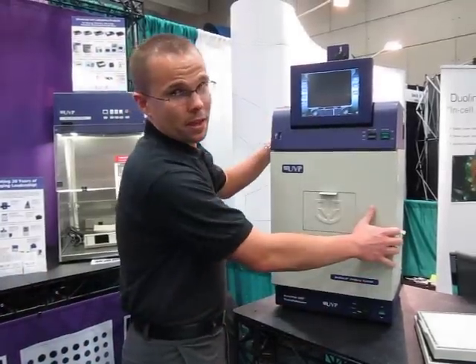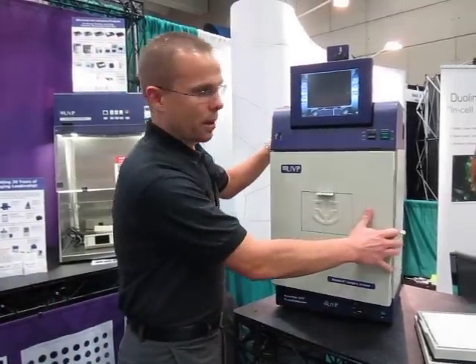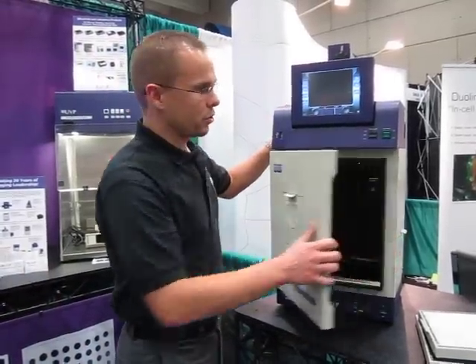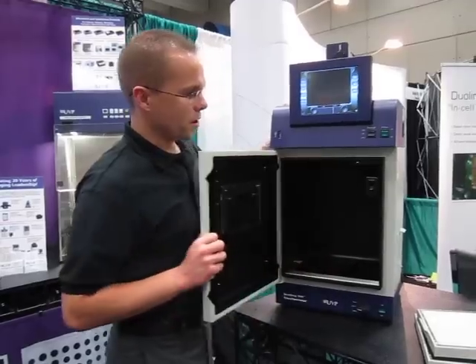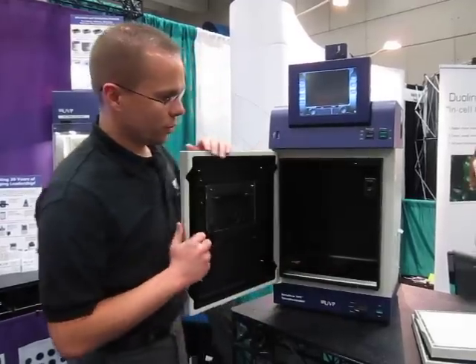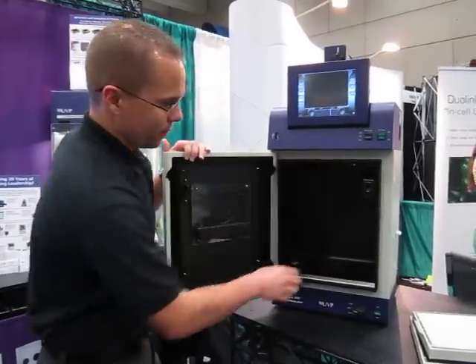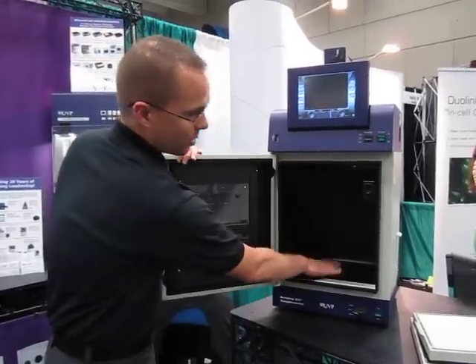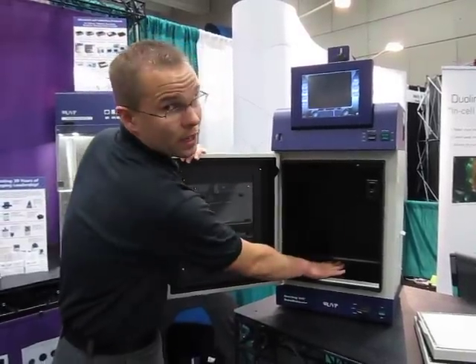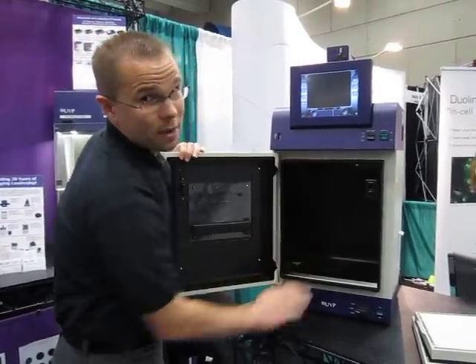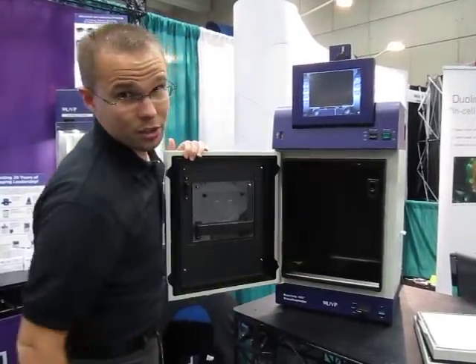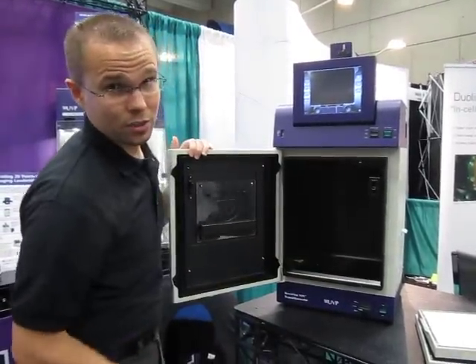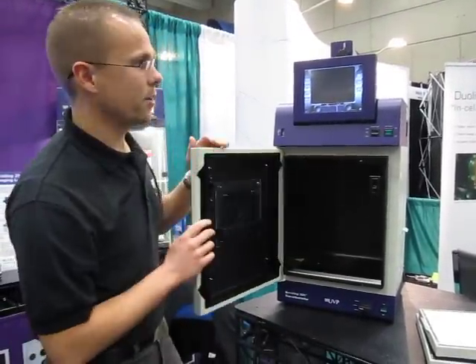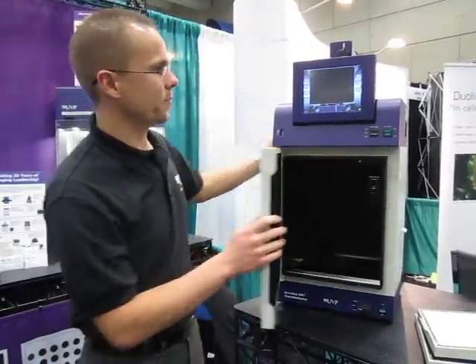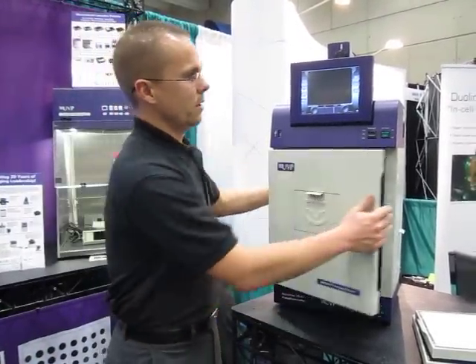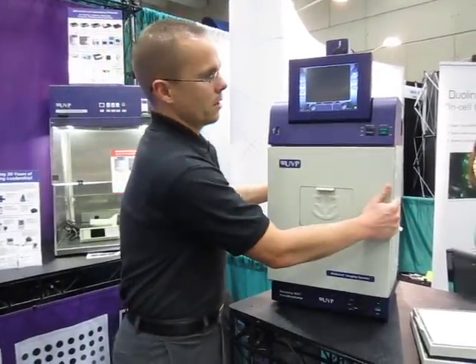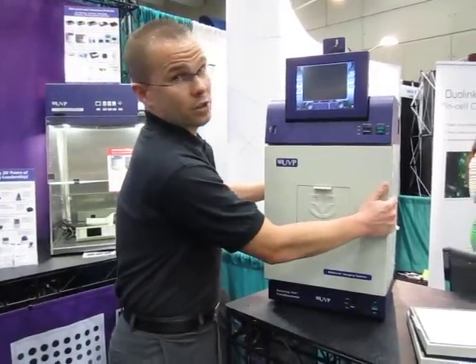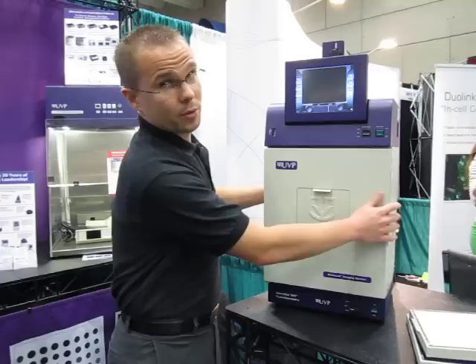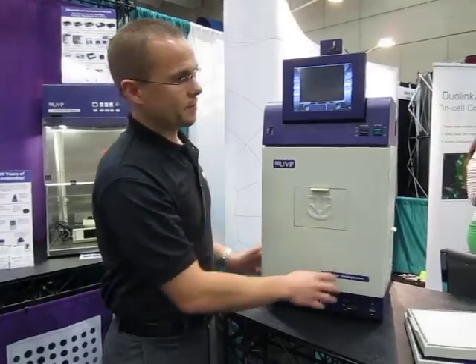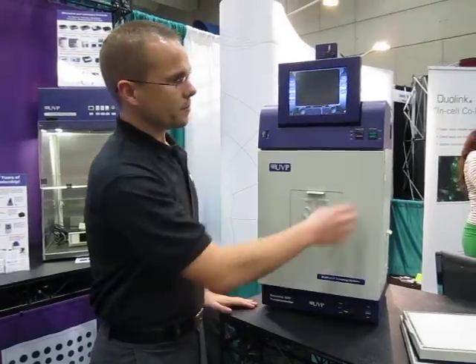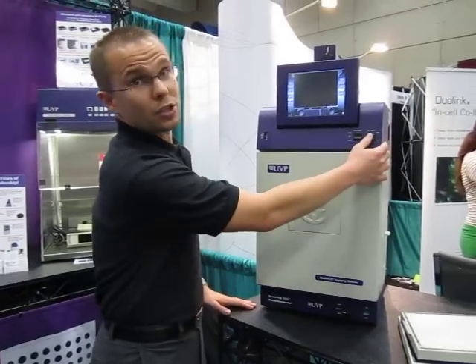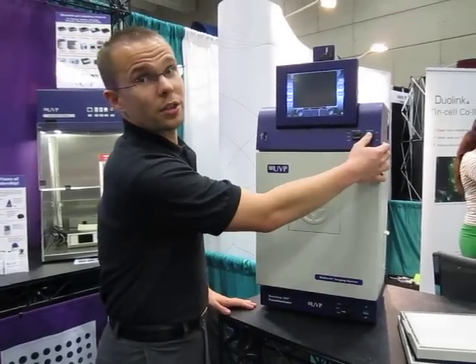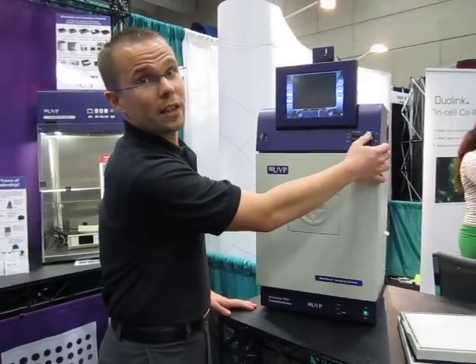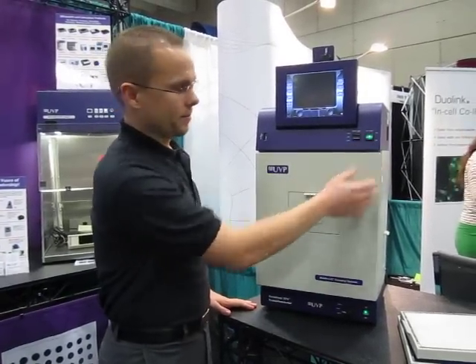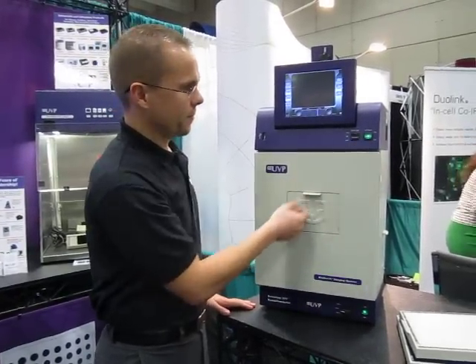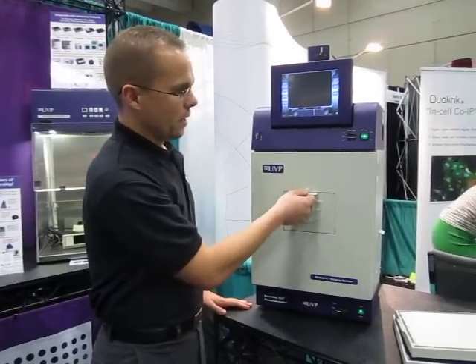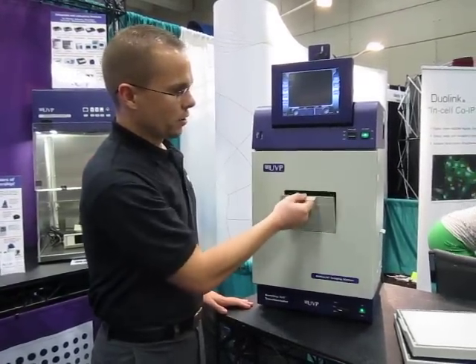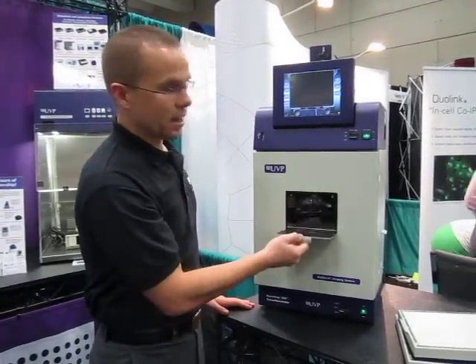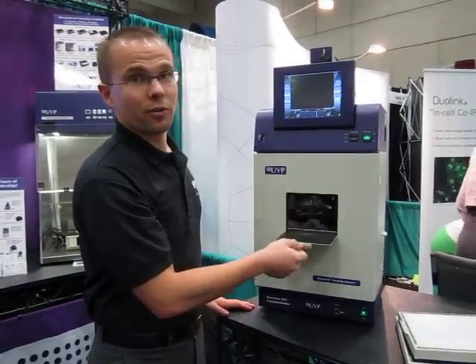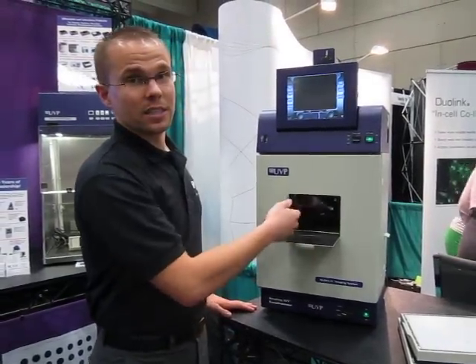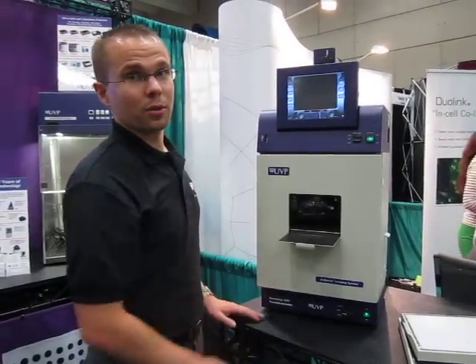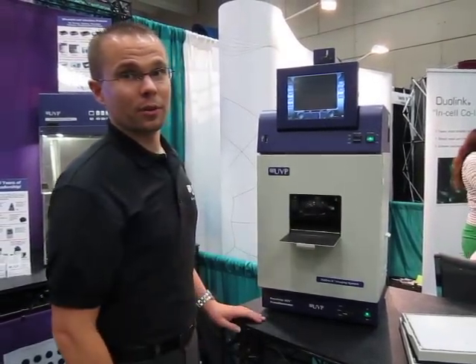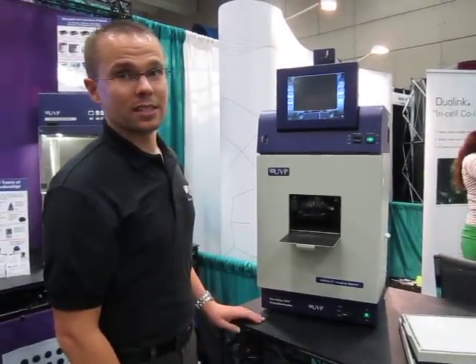The way it works is you open the darkroom door, you place your sample on the transilluminator, close the darkroom door, and turn on the UV lighting. You can look inside the darkroom to see the sample glowing within the system.